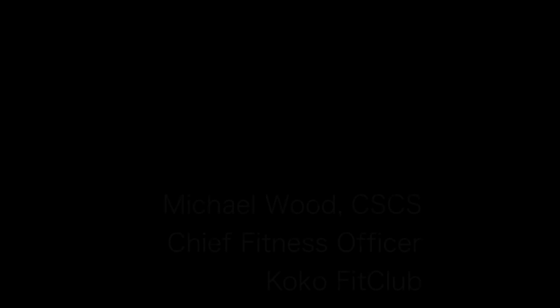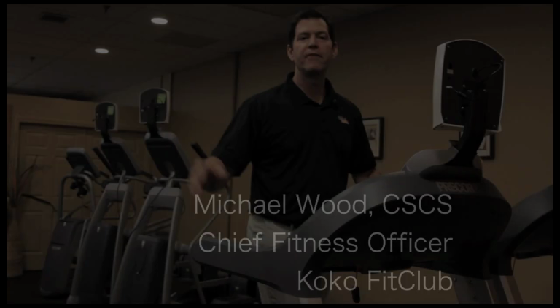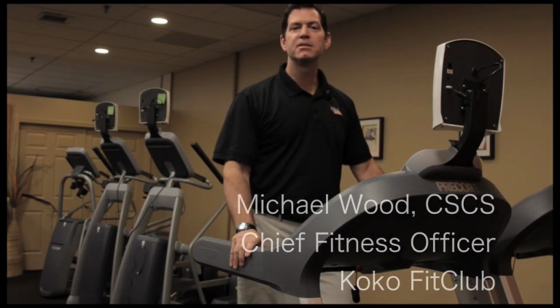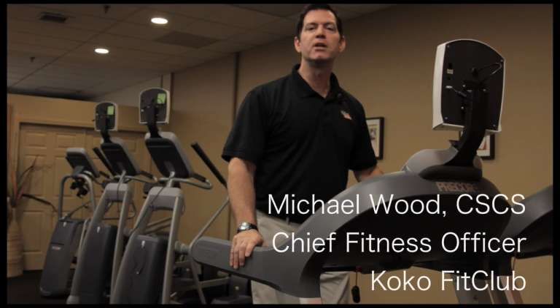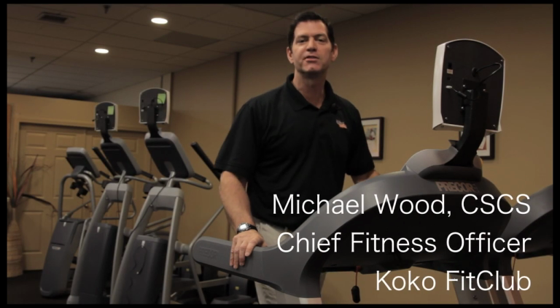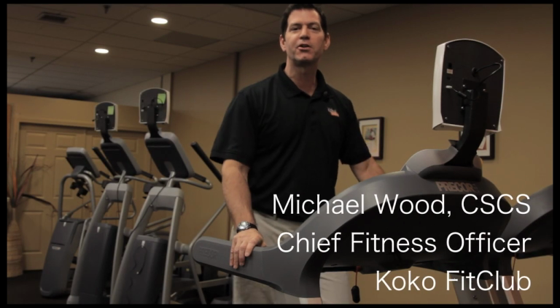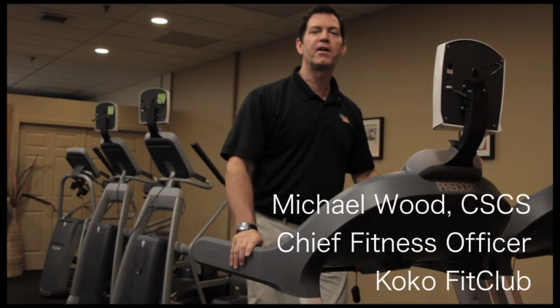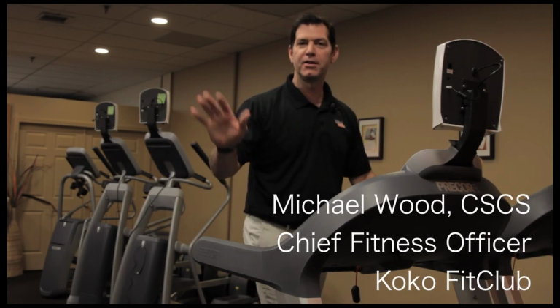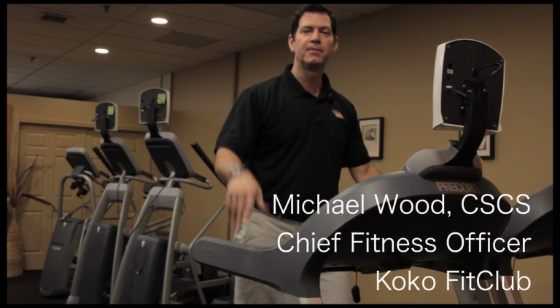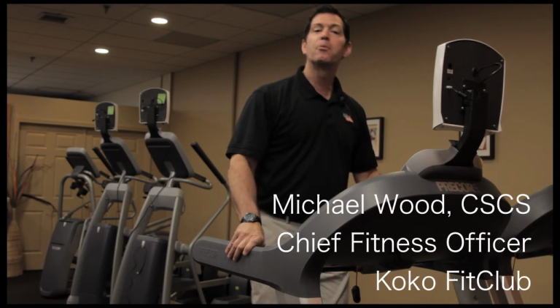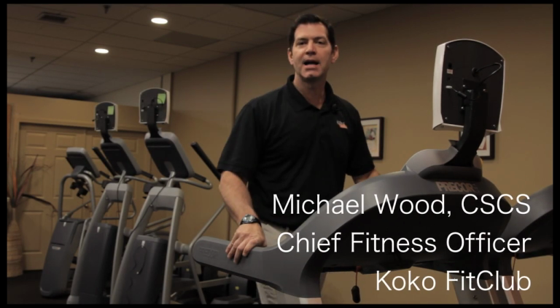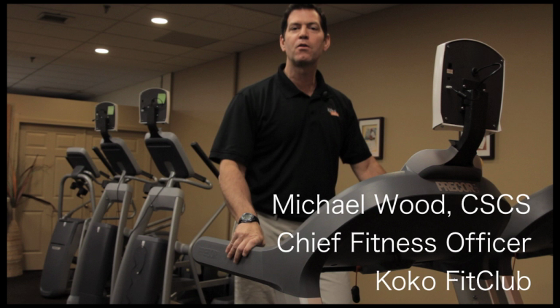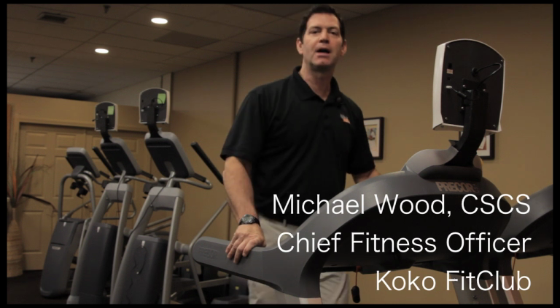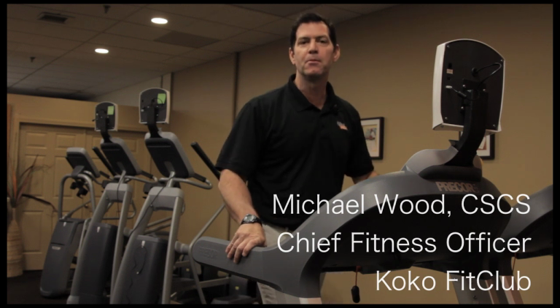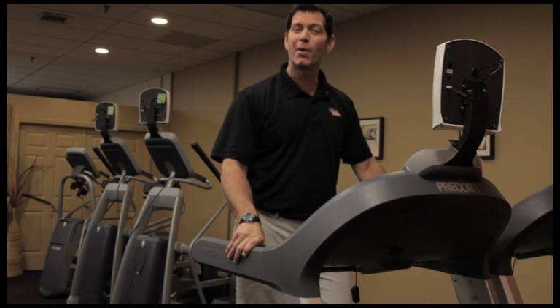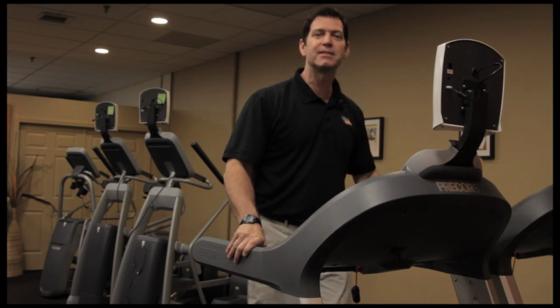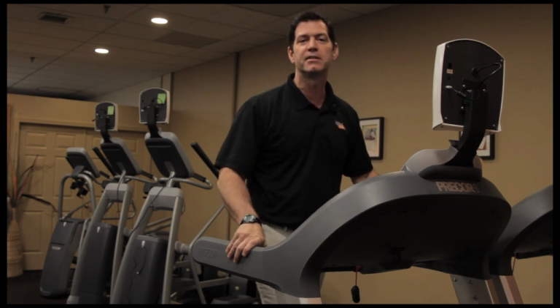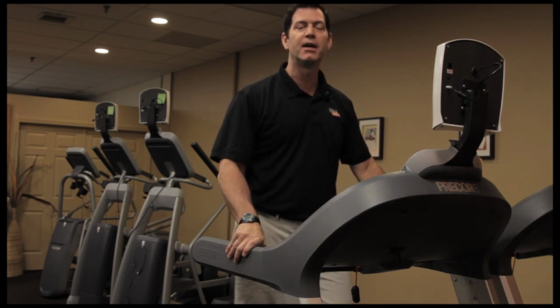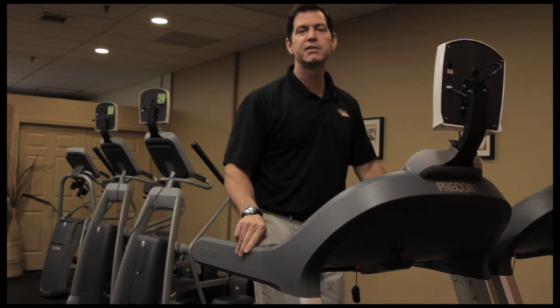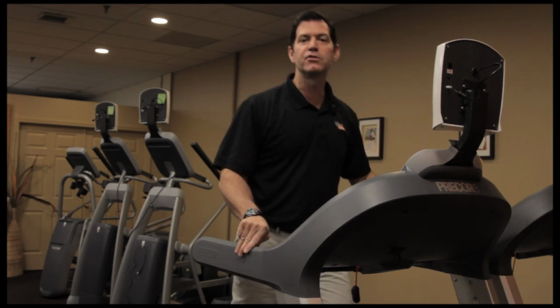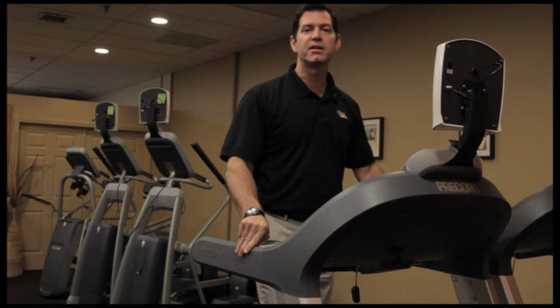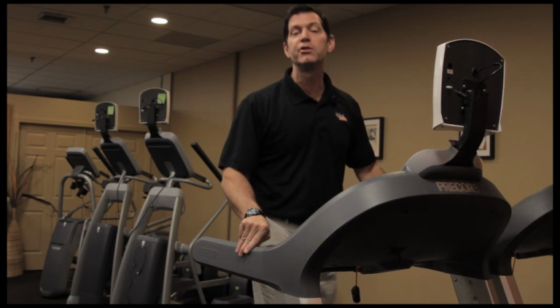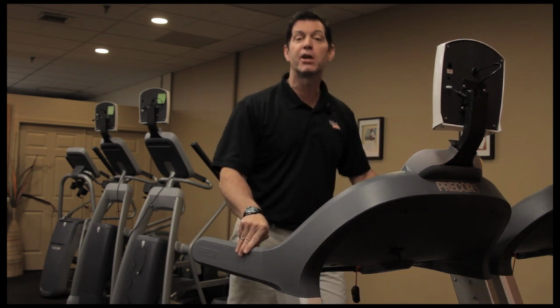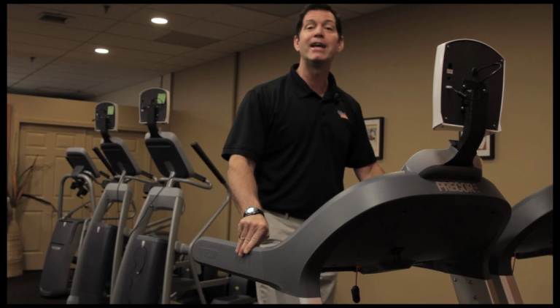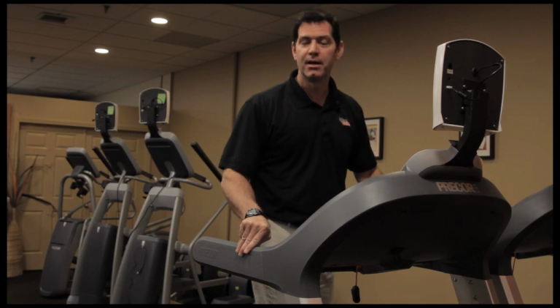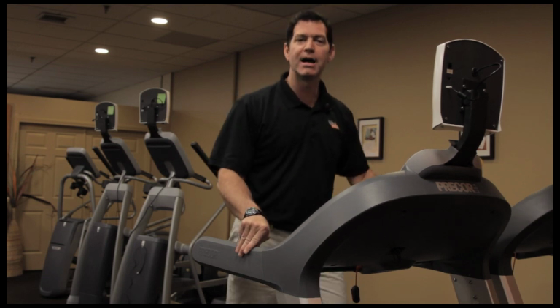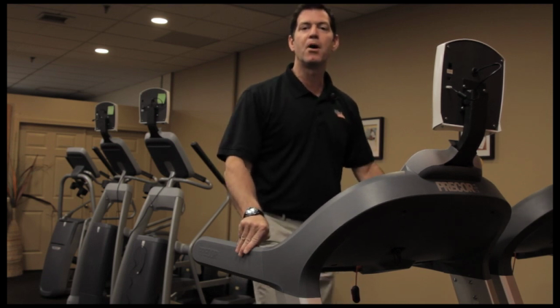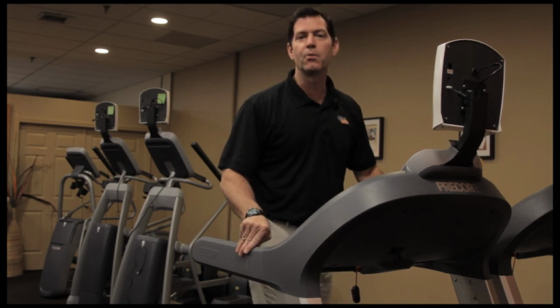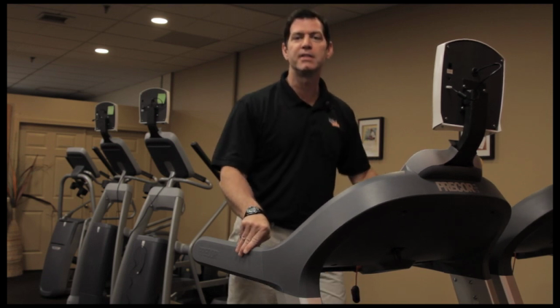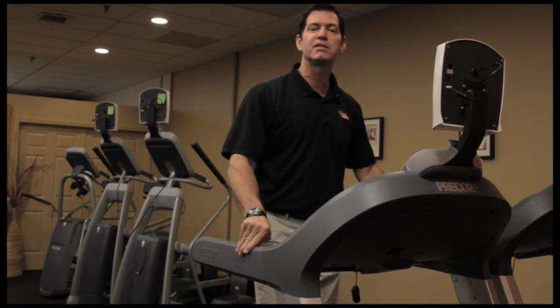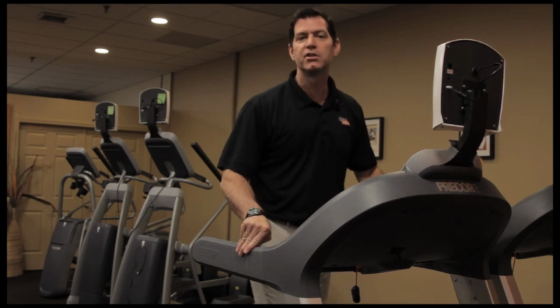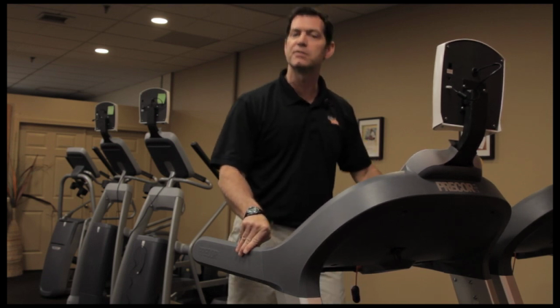Hey everybody, this is Michael Wood, Chief Fitness Officer at Cocoa Fit Club. Prior to coming to Cocoa Fit Club, I spent more than 20 years in the fitness industry and six of those years were at Tufts Research Center on Aging in downtown Boston, where I worked as a senior exercise physiologist.